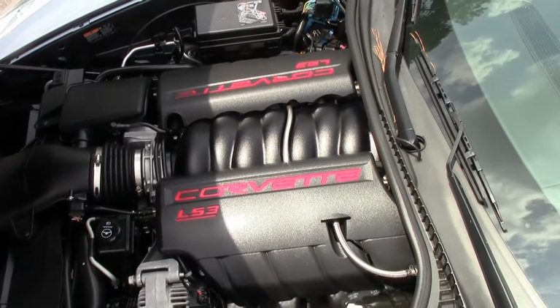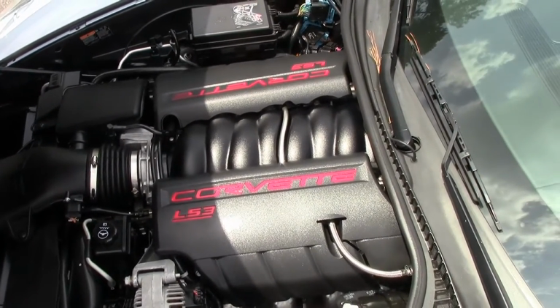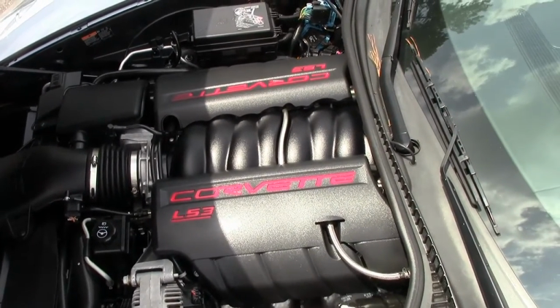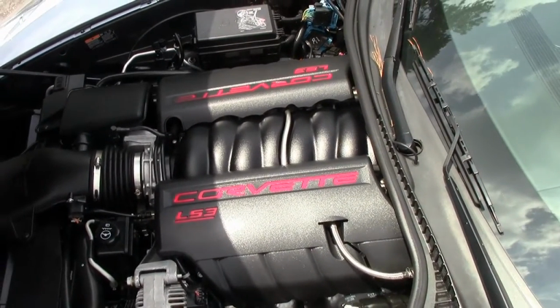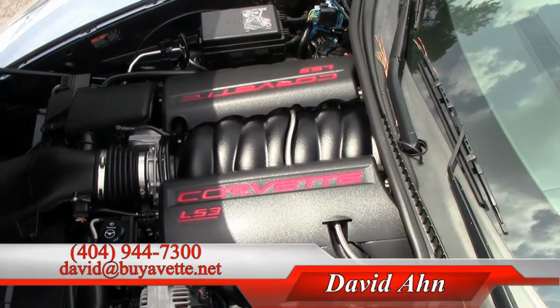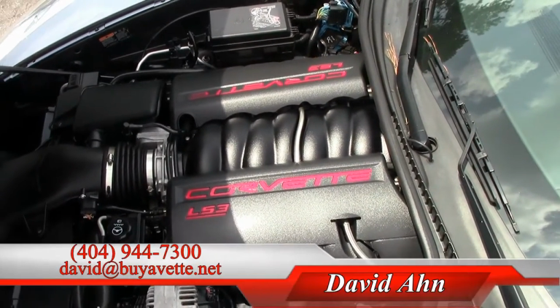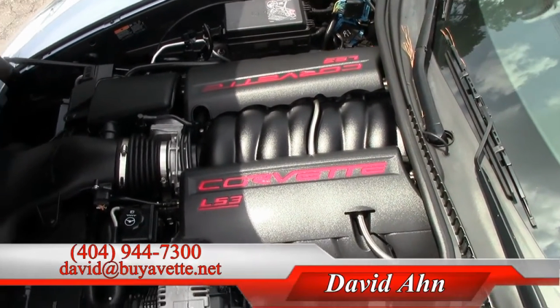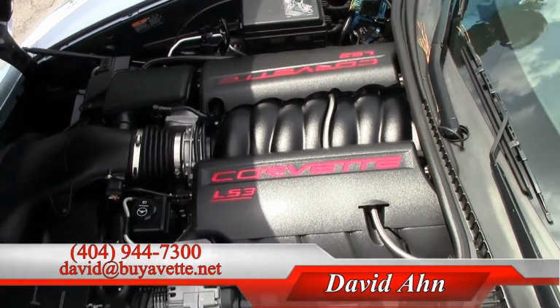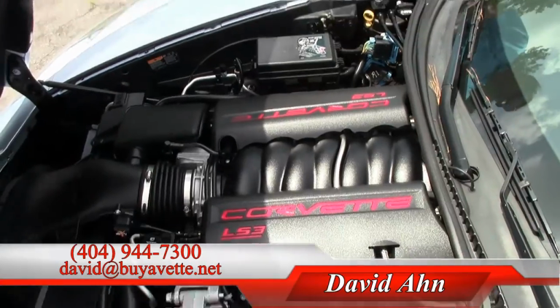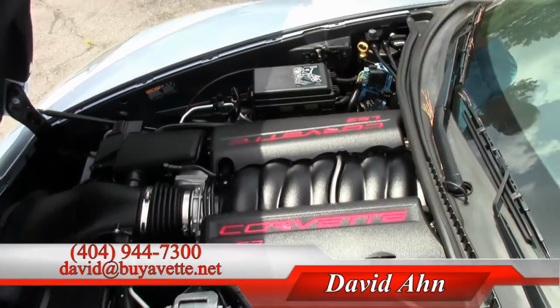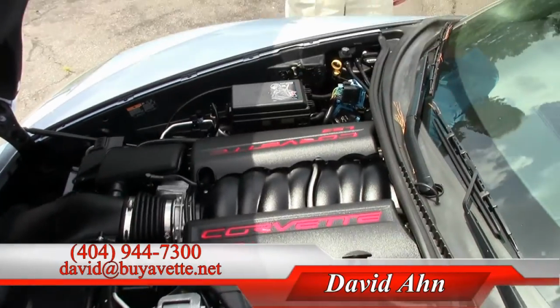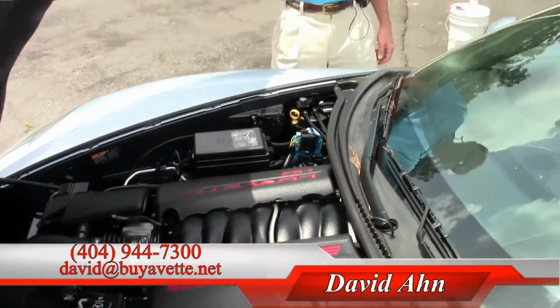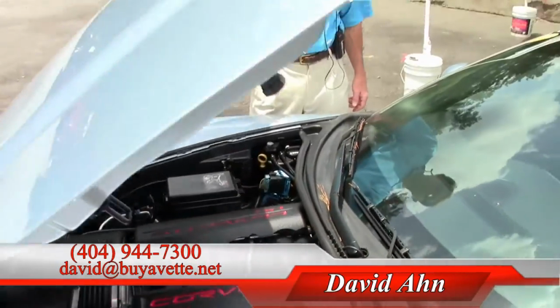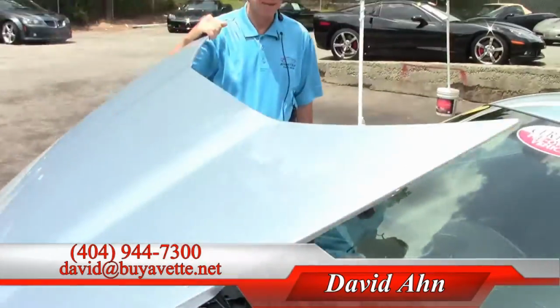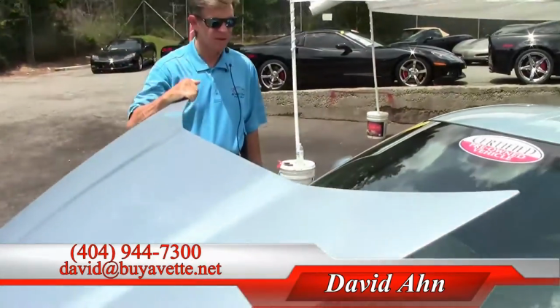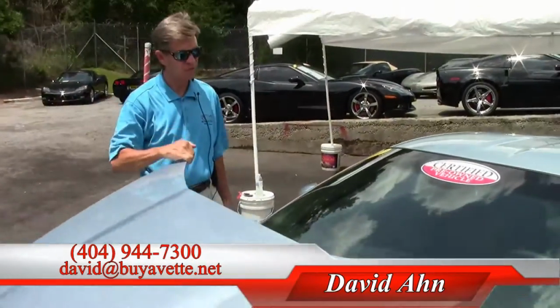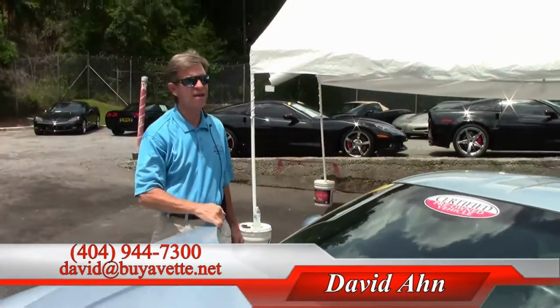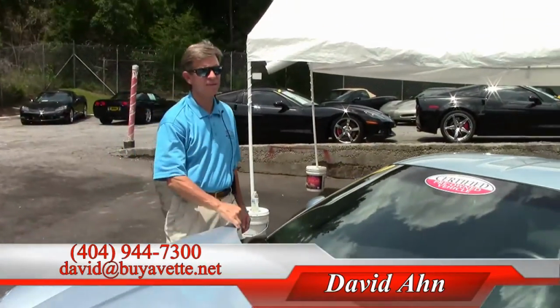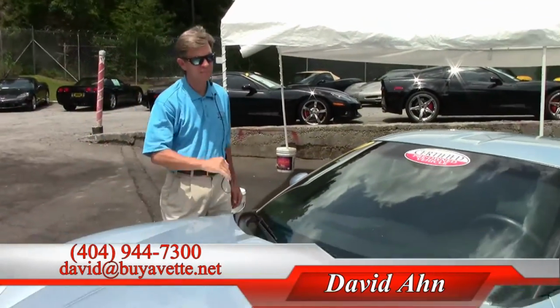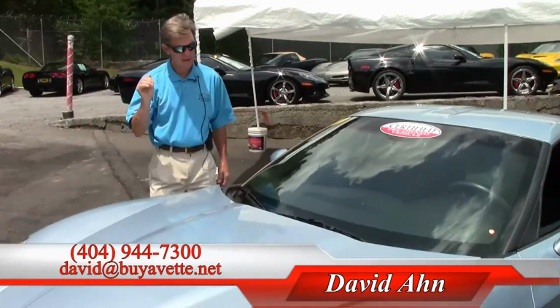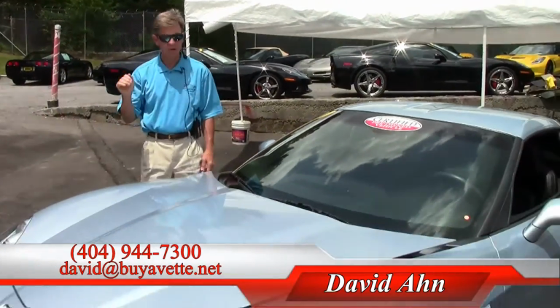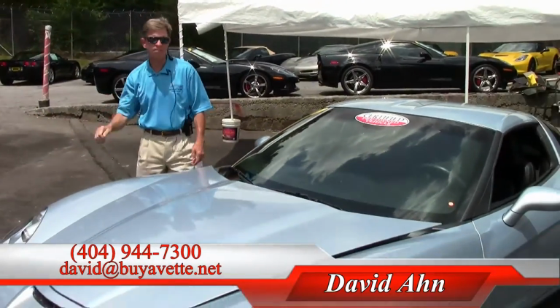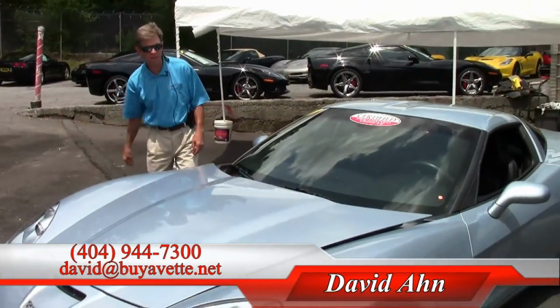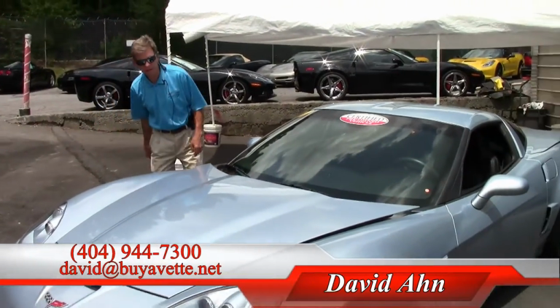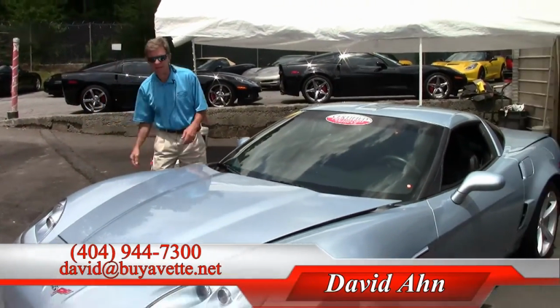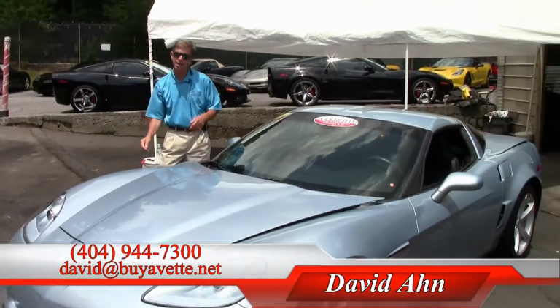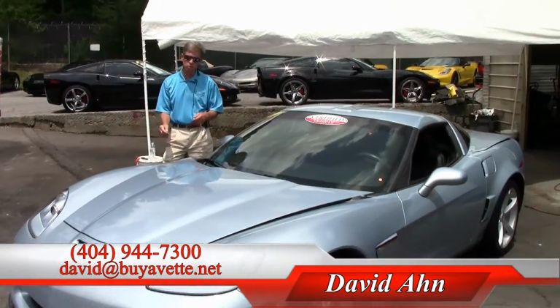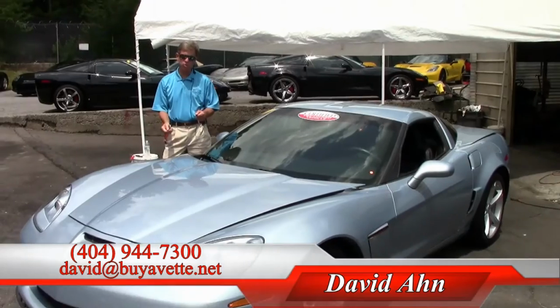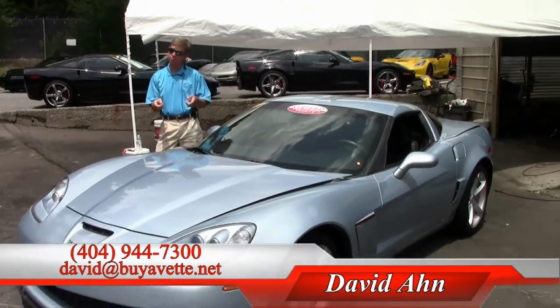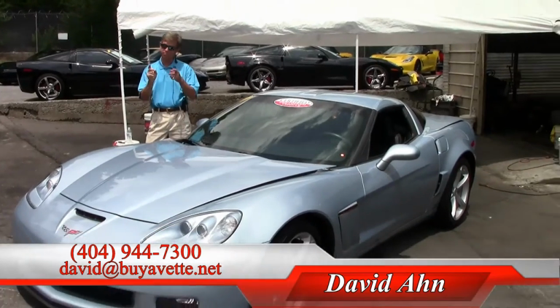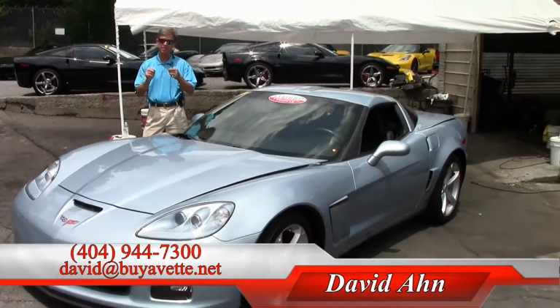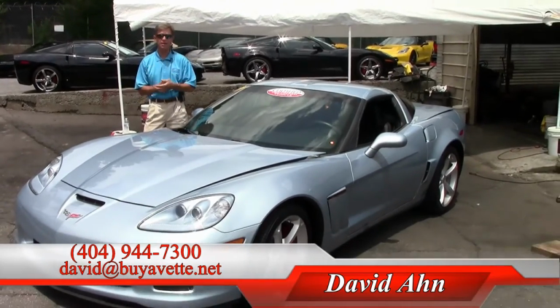If you're thinking about a Corvette, you should call me direct and ask for David. I'm here at Buy a Vet in Atlanta, Georgia. Thanks a lot.